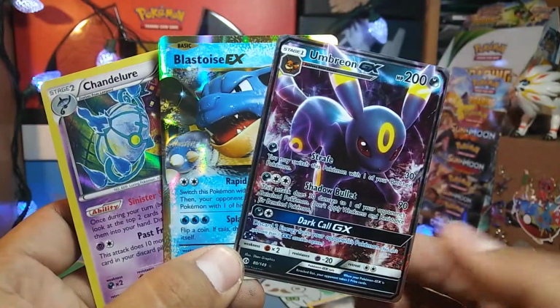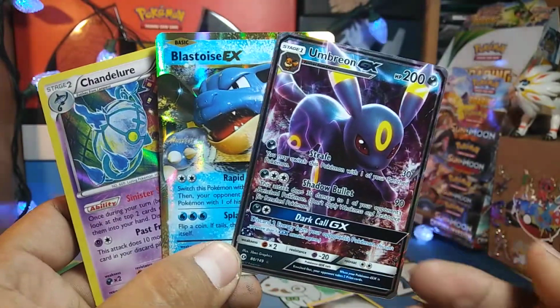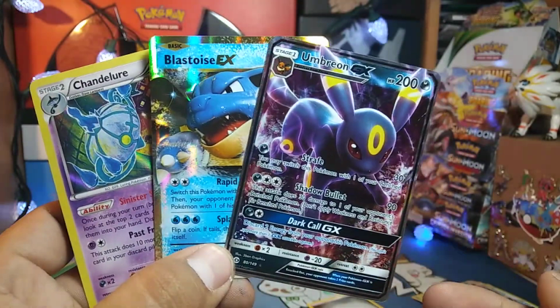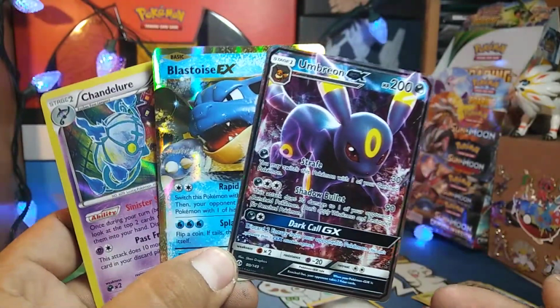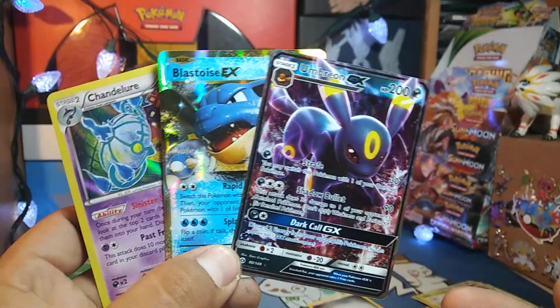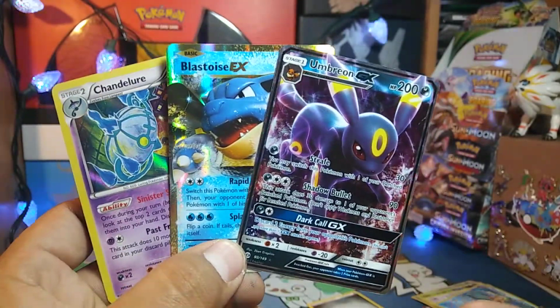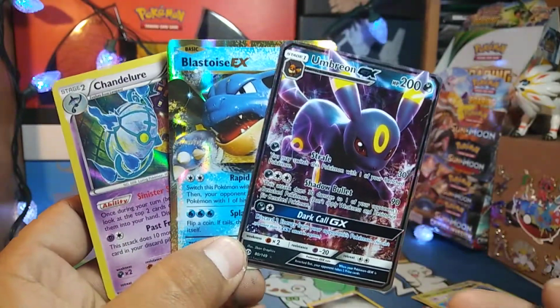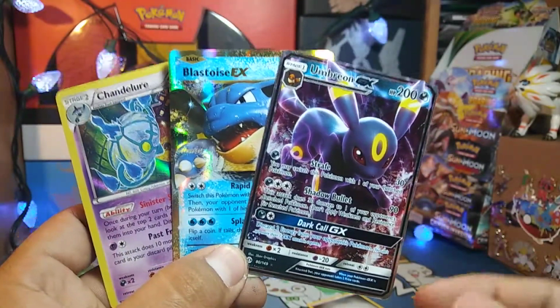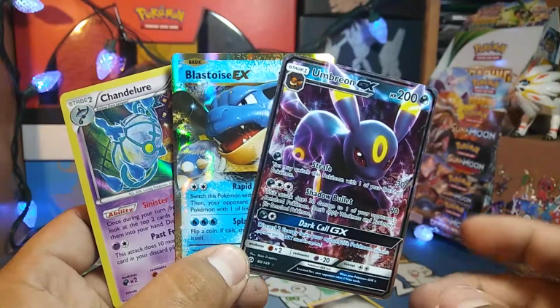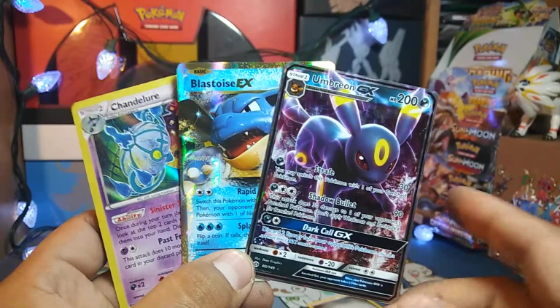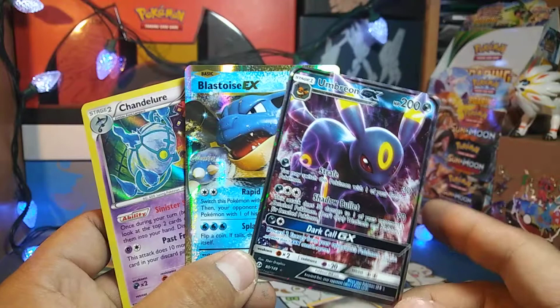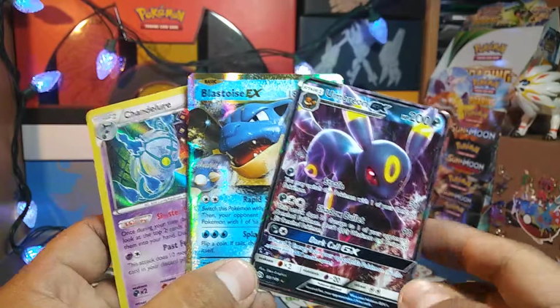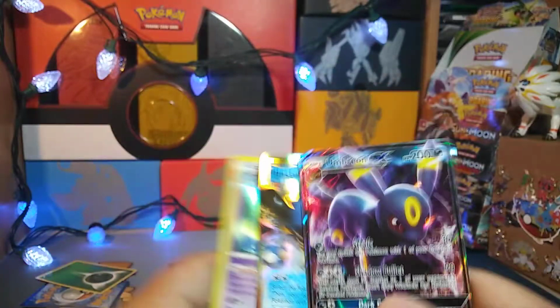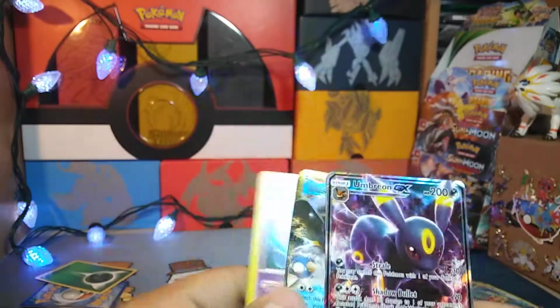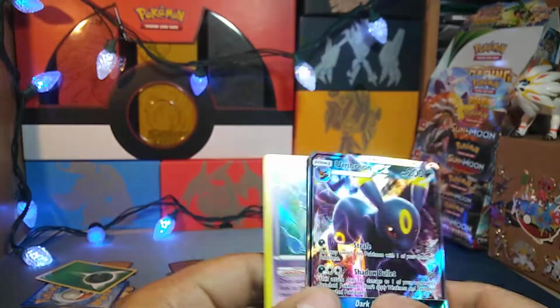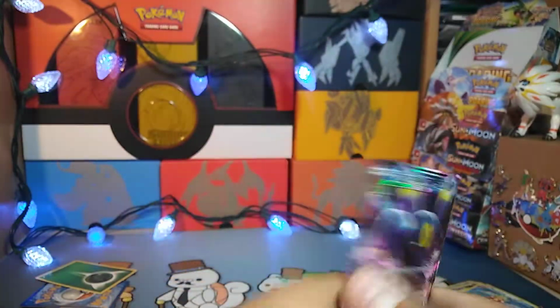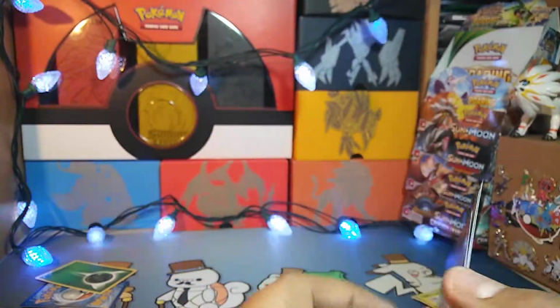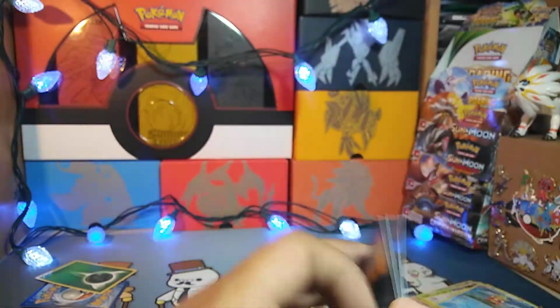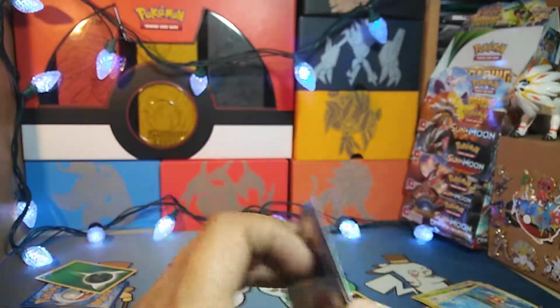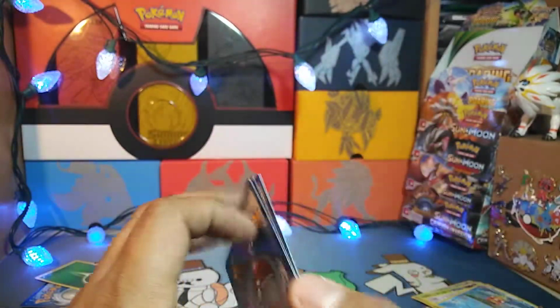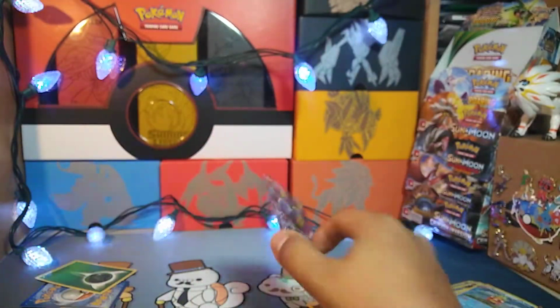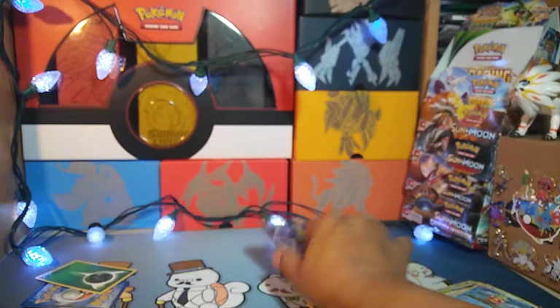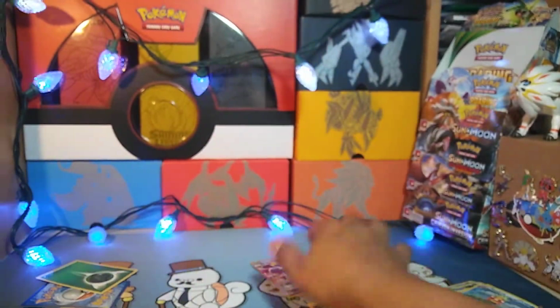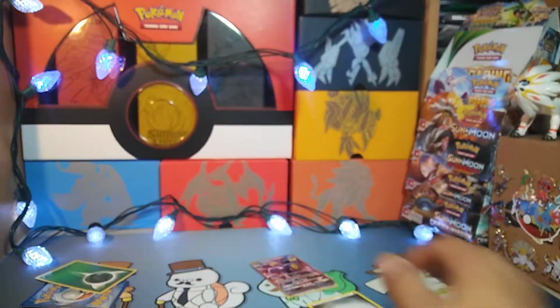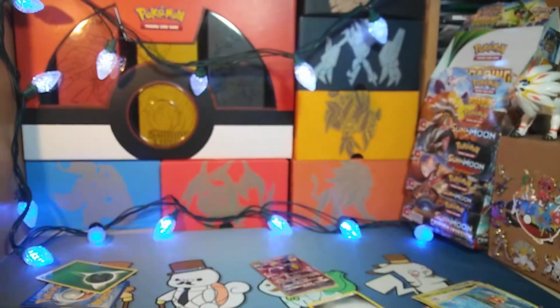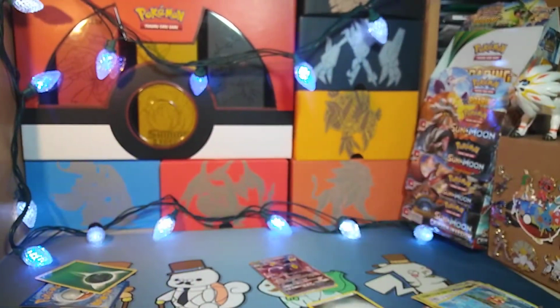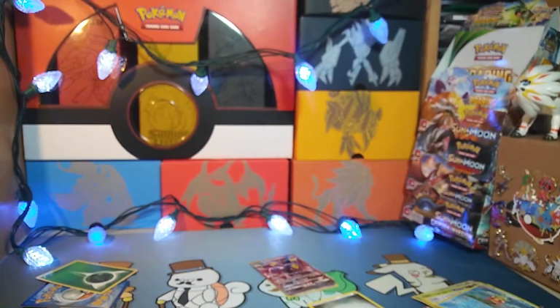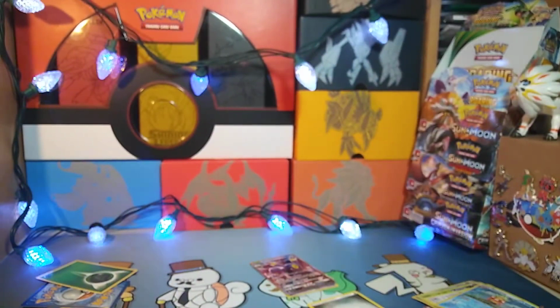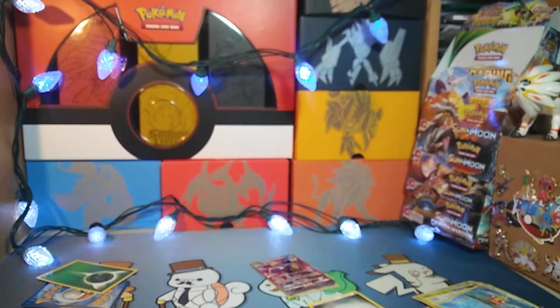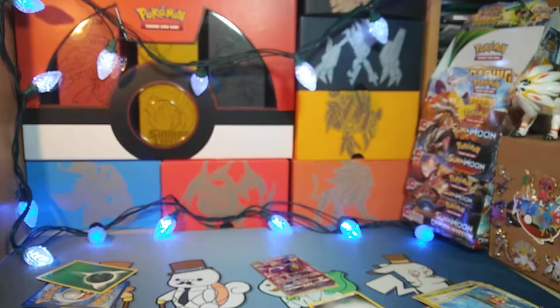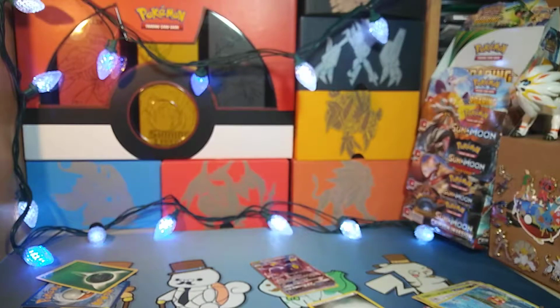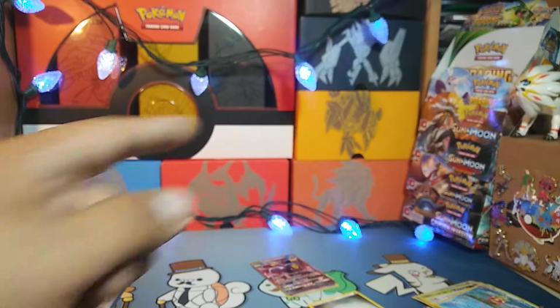Got a Blastoise EX and Umbreon GX — not too shabby! Alright, so we got two more Elite Trainer Boxes for Guardians Rising coming in.